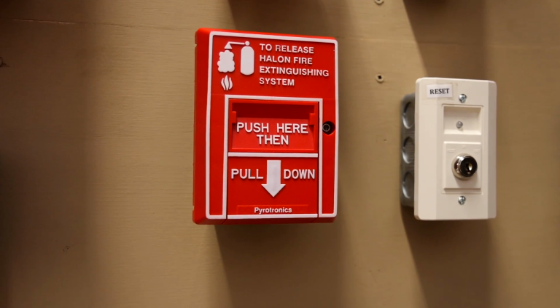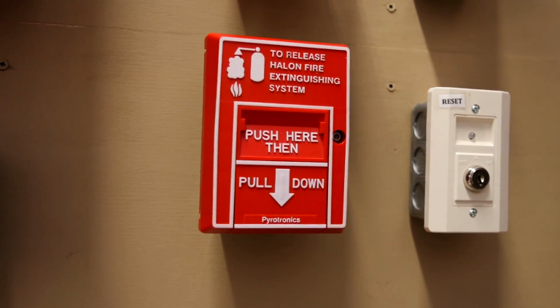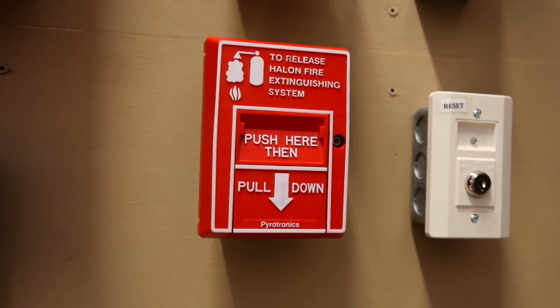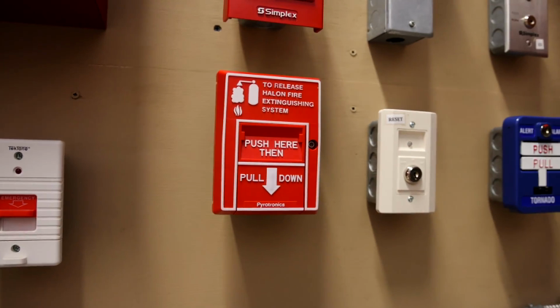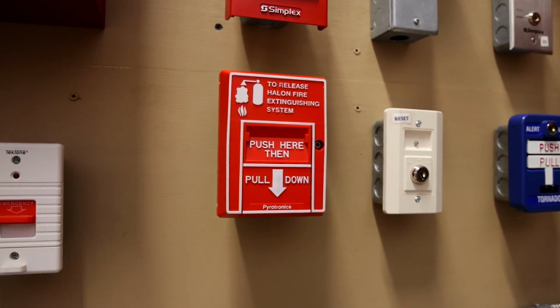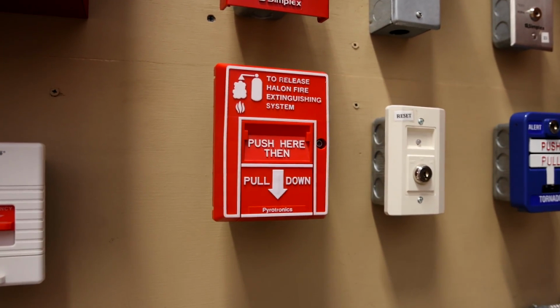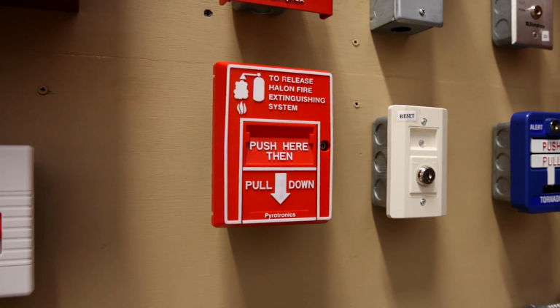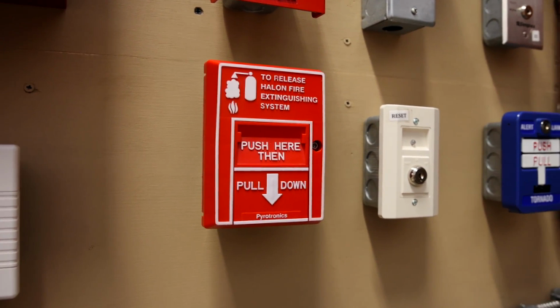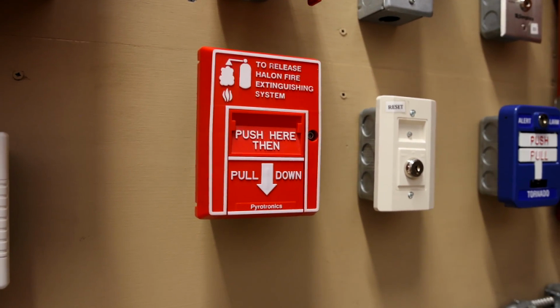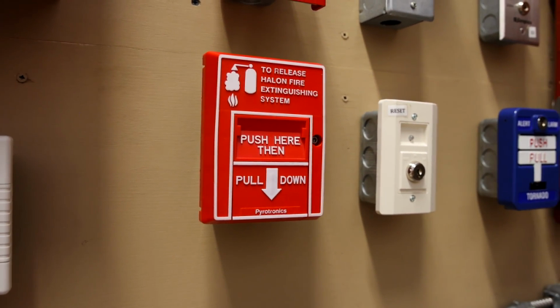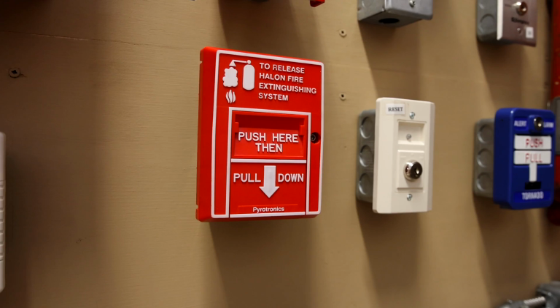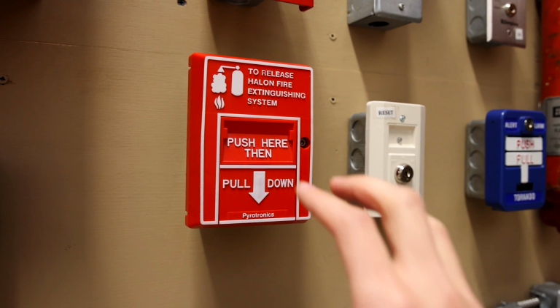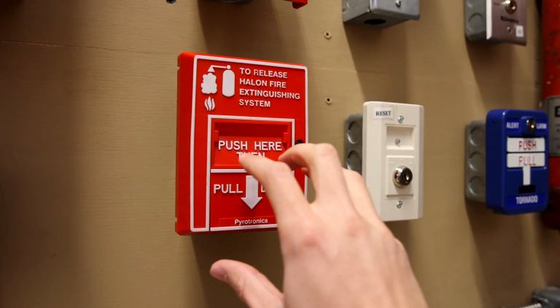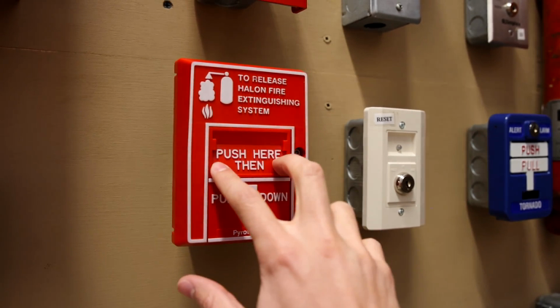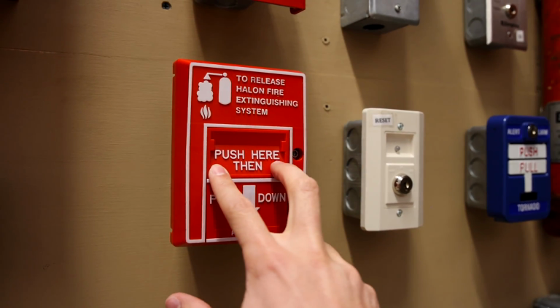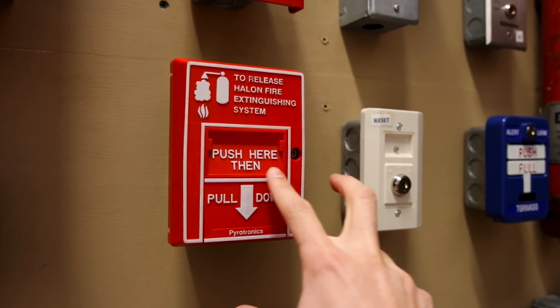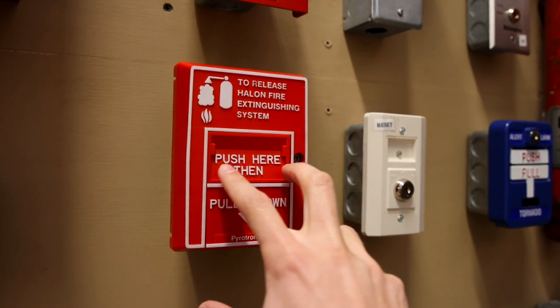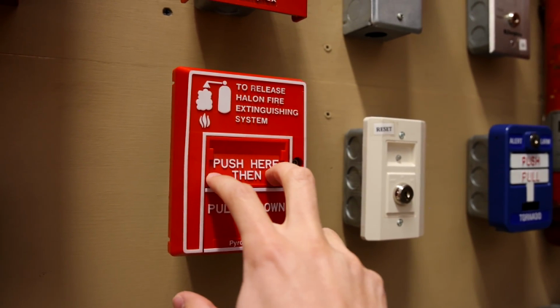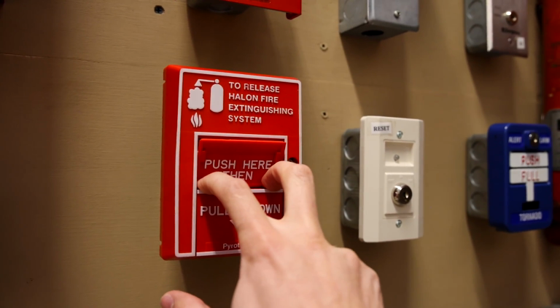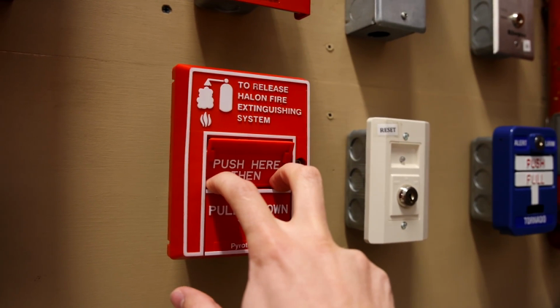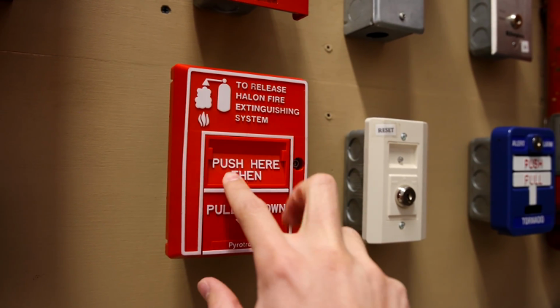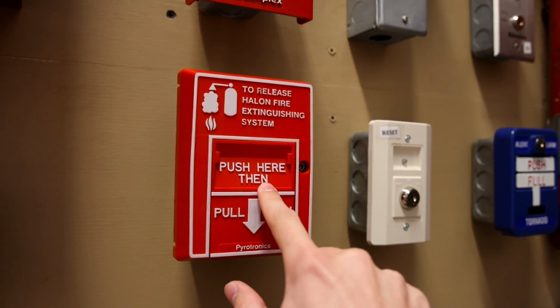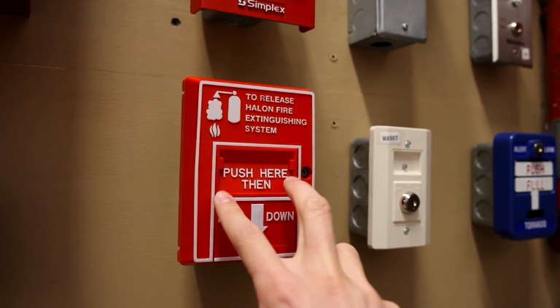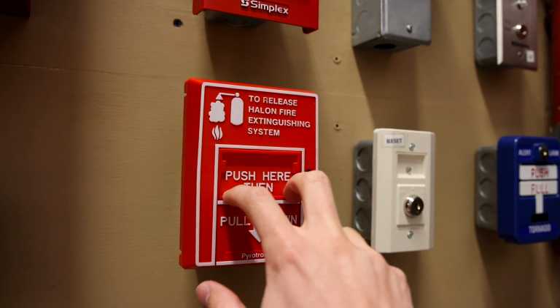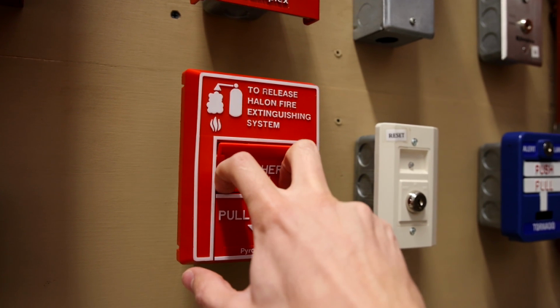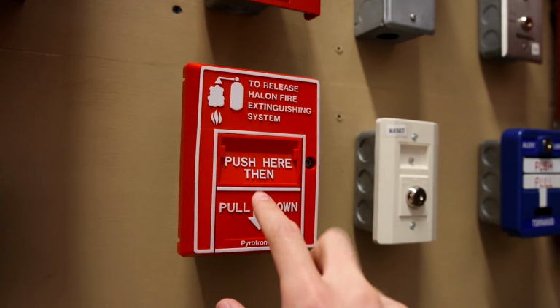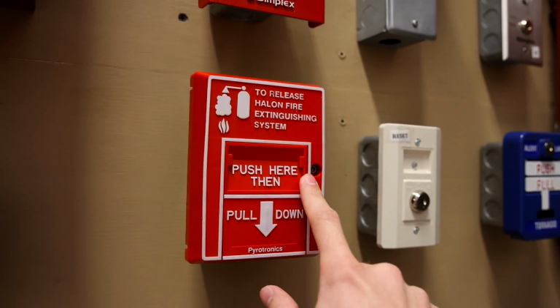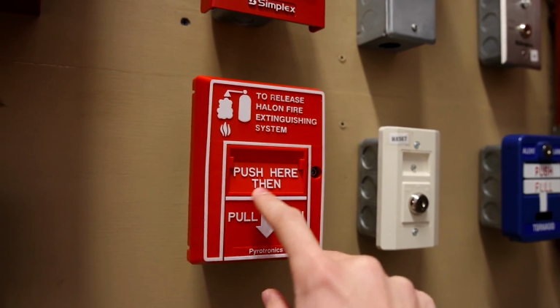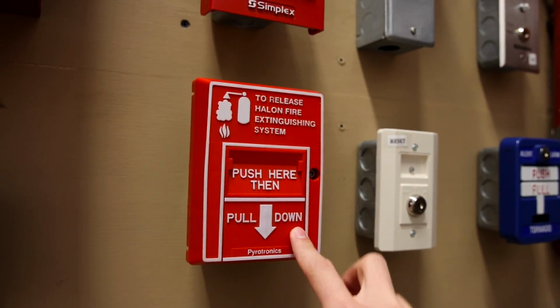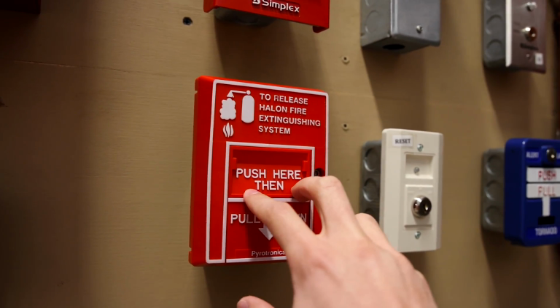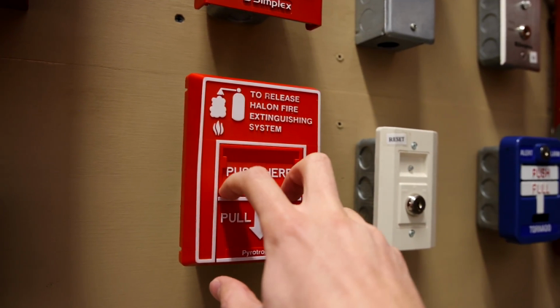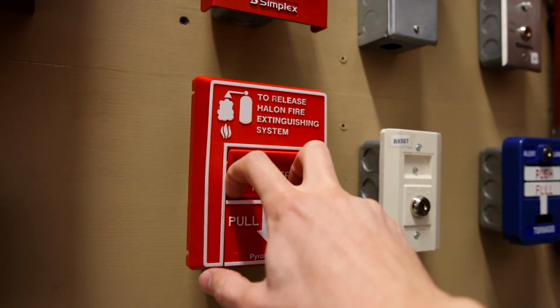Anyways, with all that being said, let's go ahead and activate this halon pull station. Here we go — push in here, pull down, push in here, then pull down.